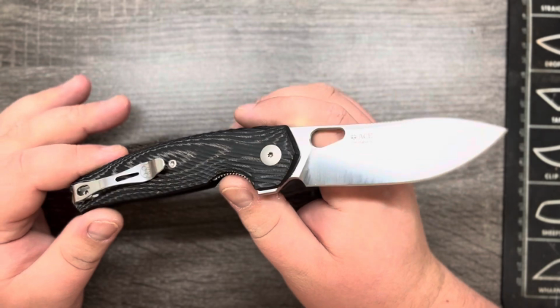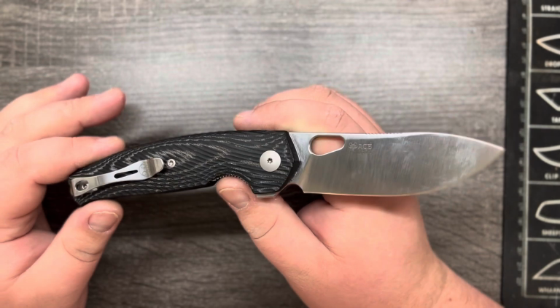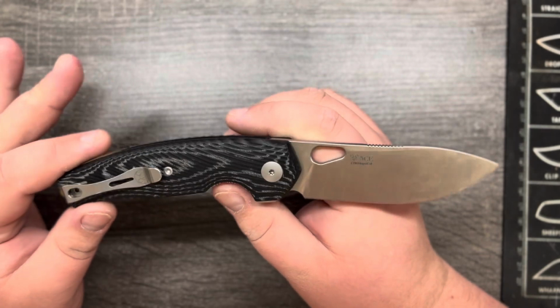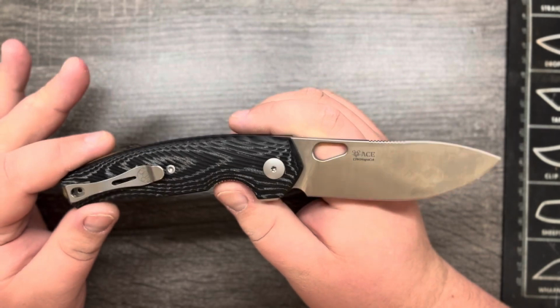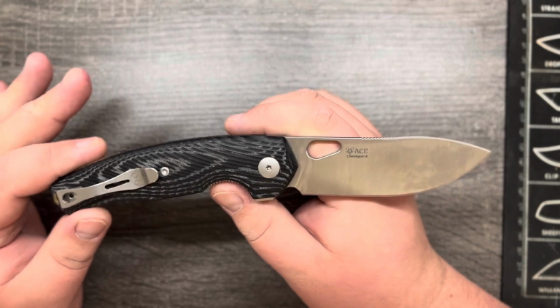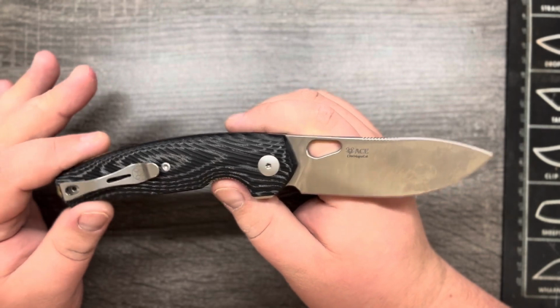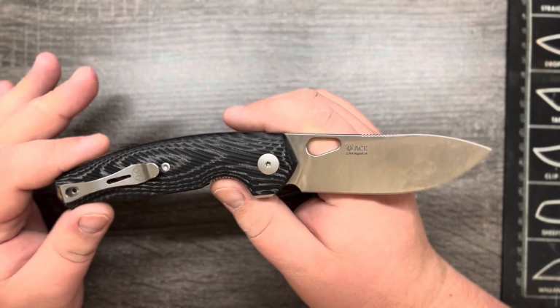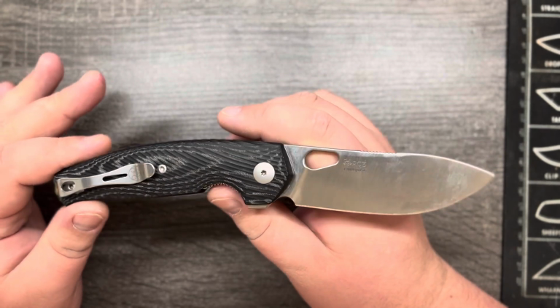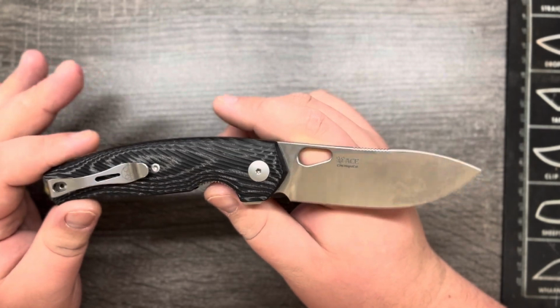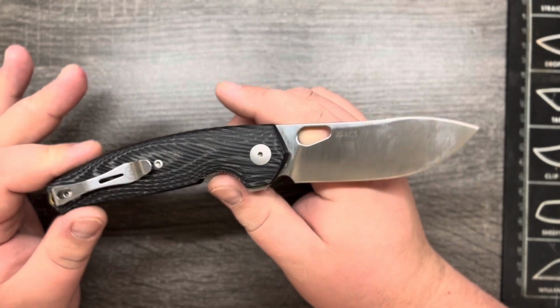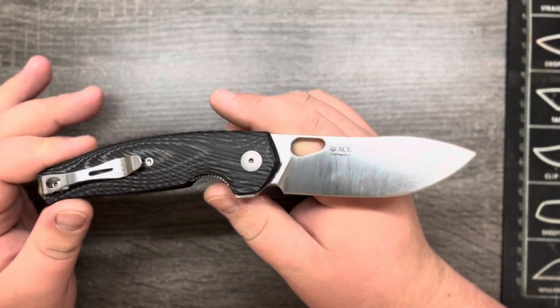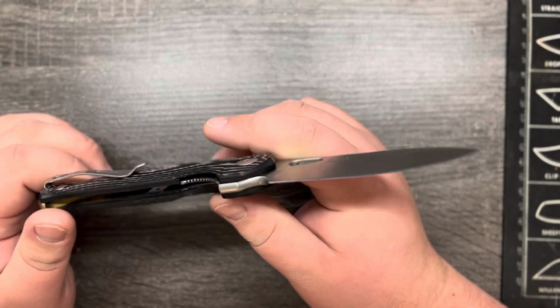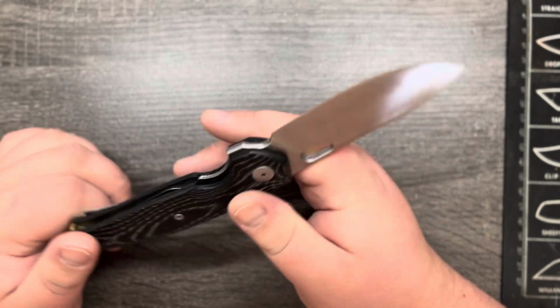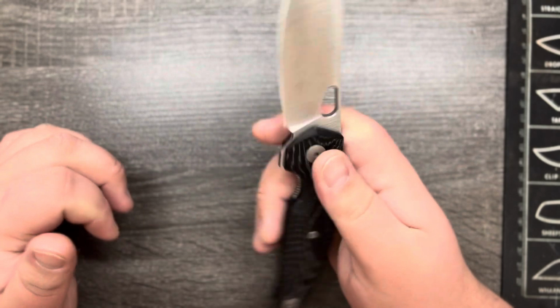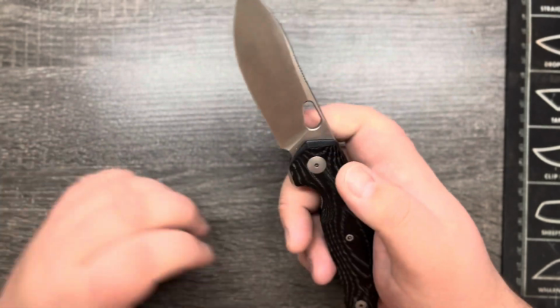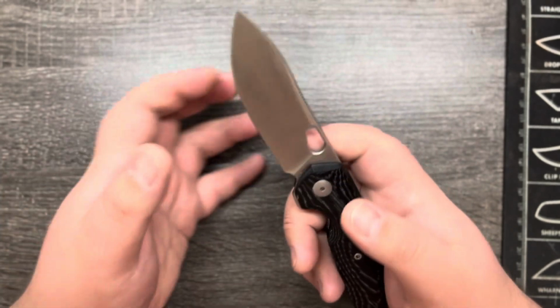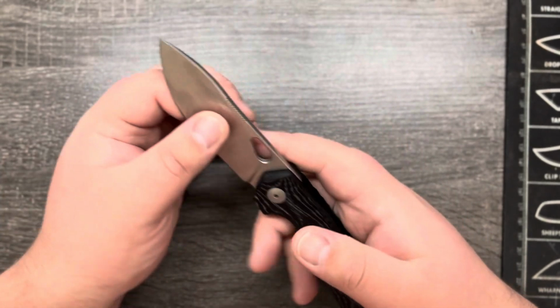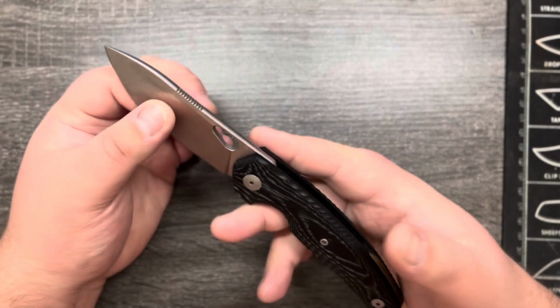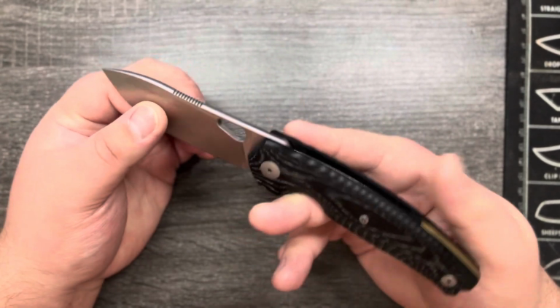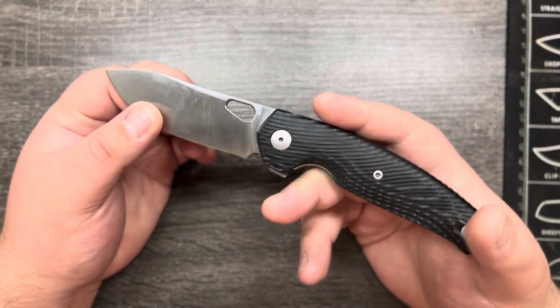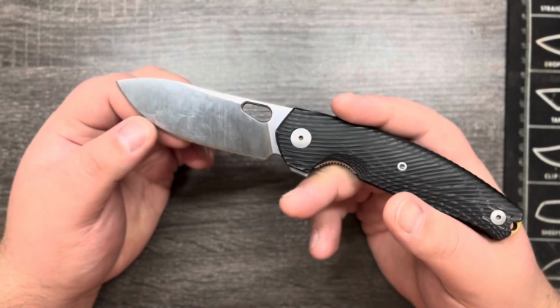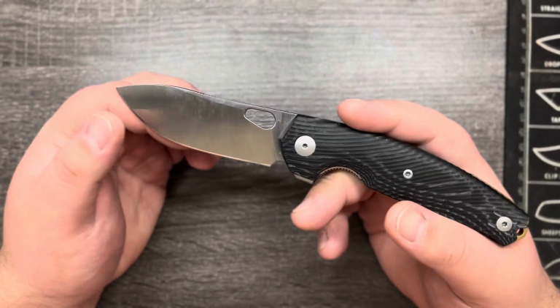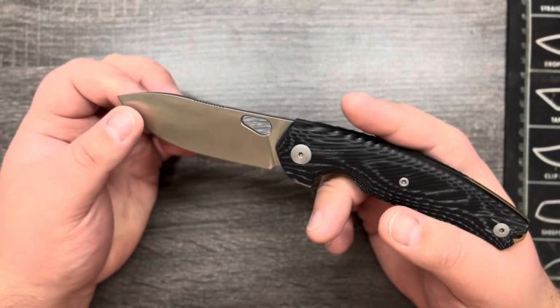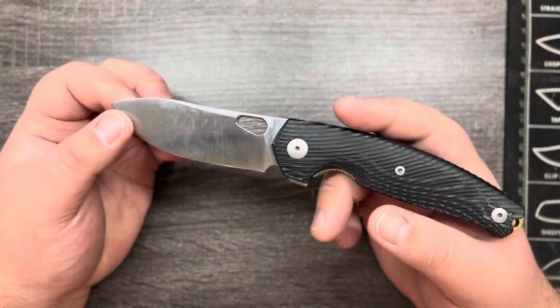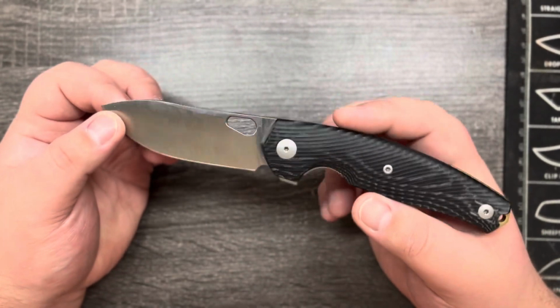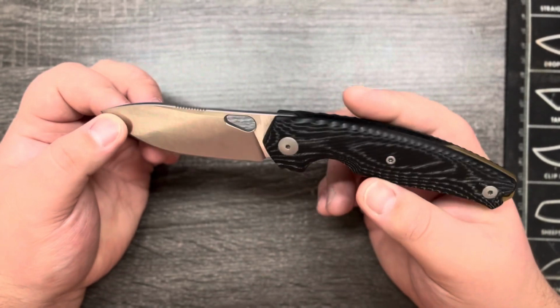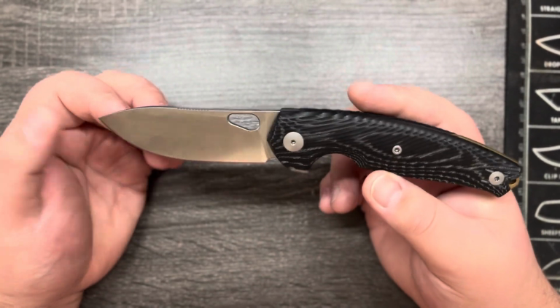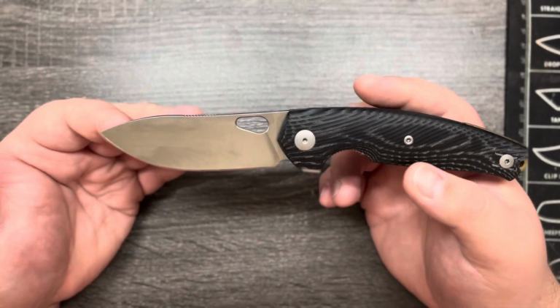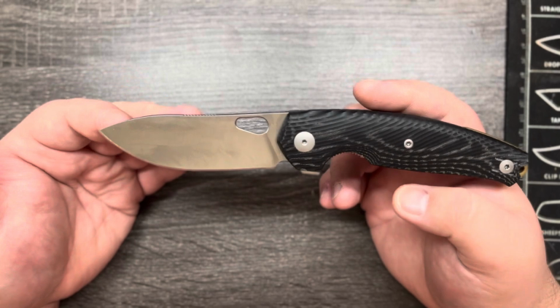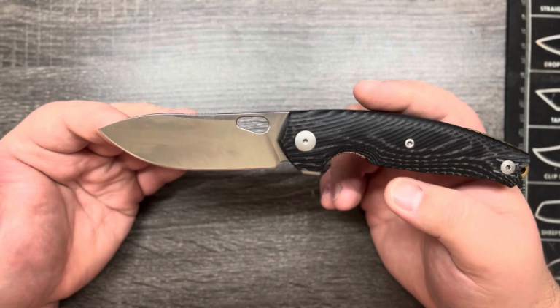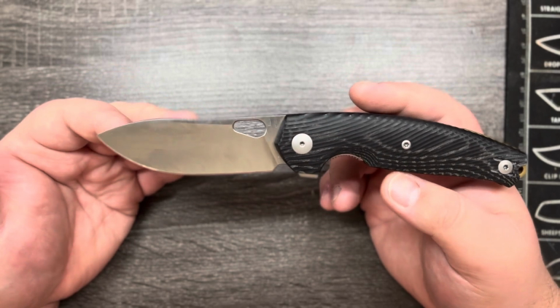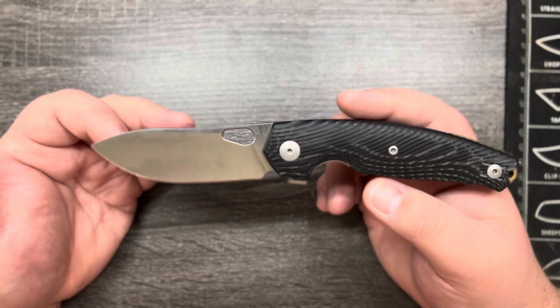Reading off the website here: ample belly for extended sweeping cuts, as well as a narrow and sturdy enough handle for joints and tendons.